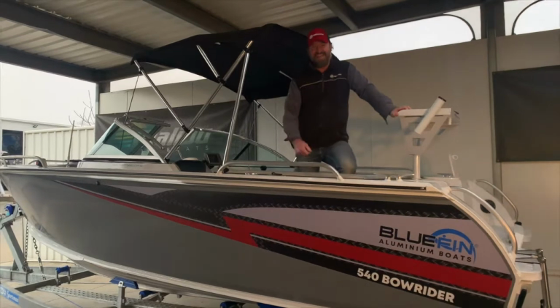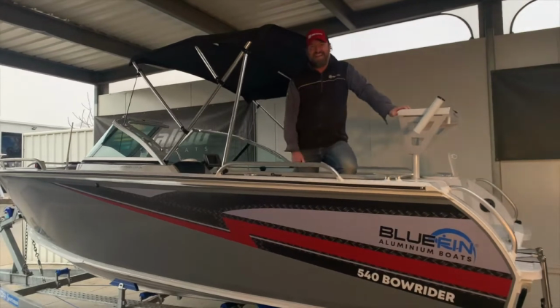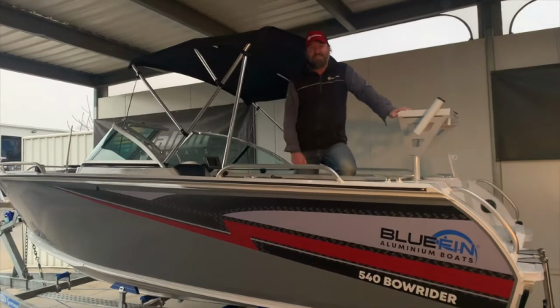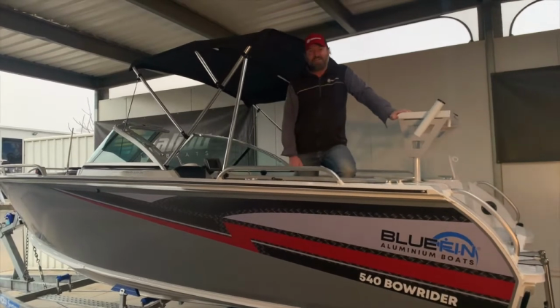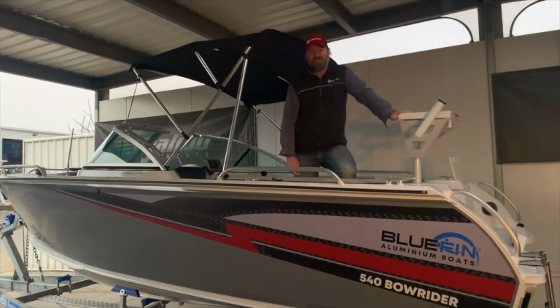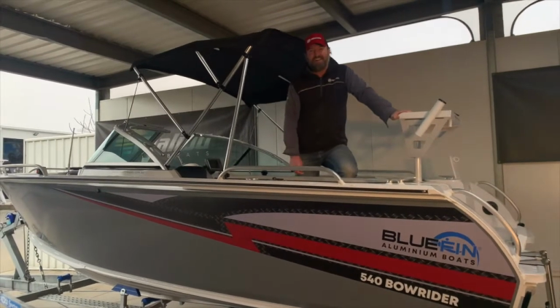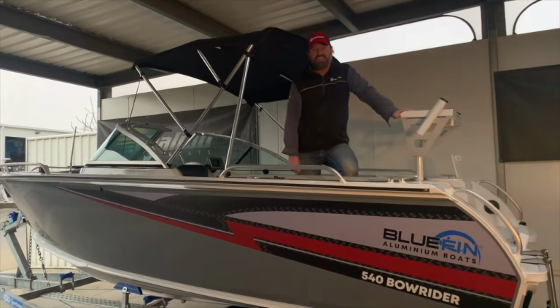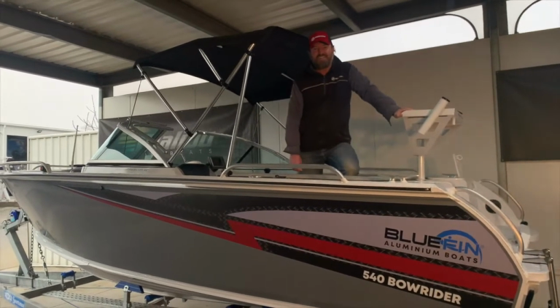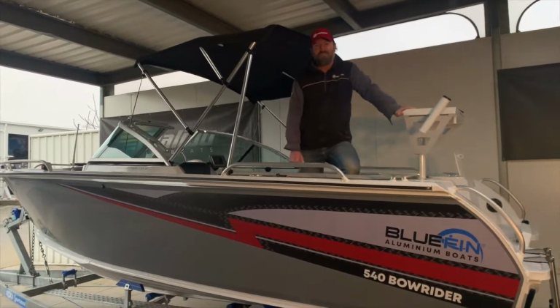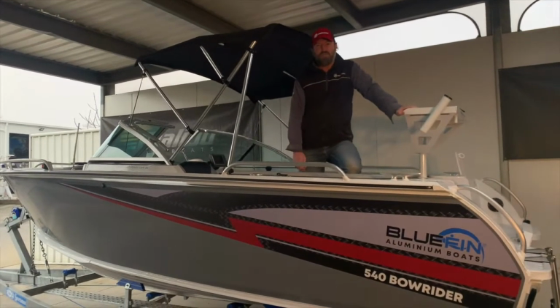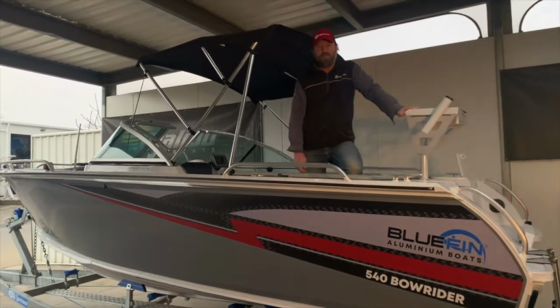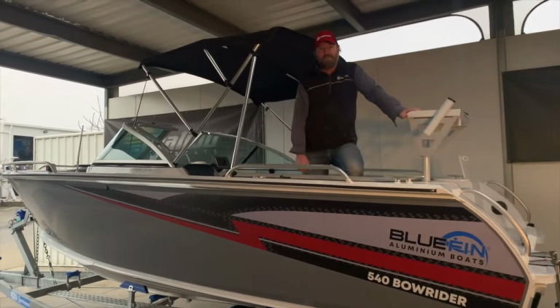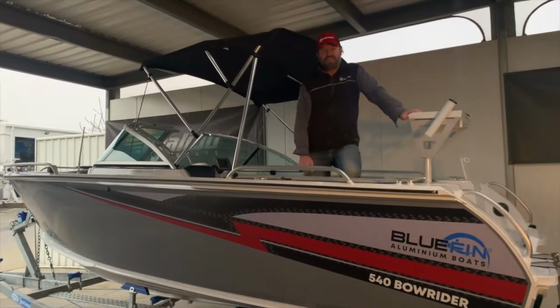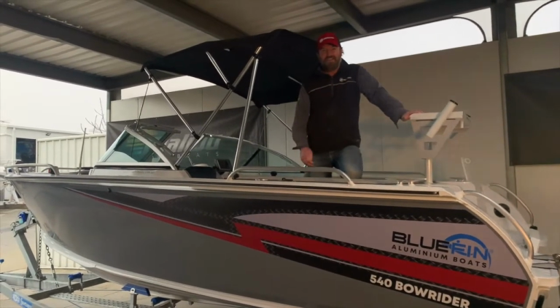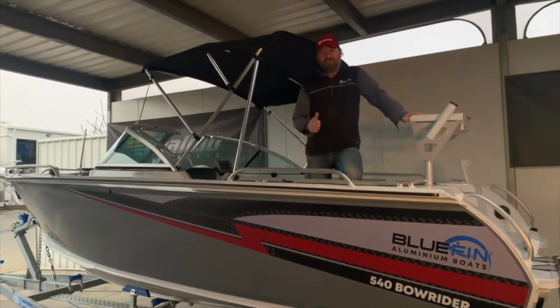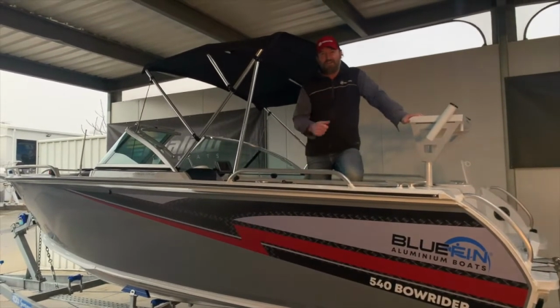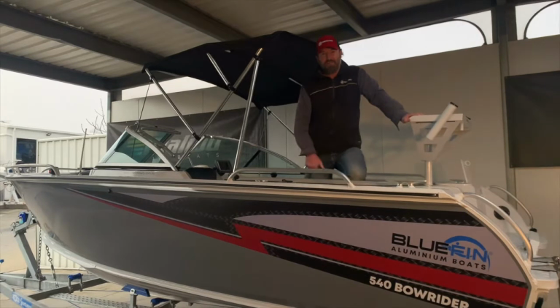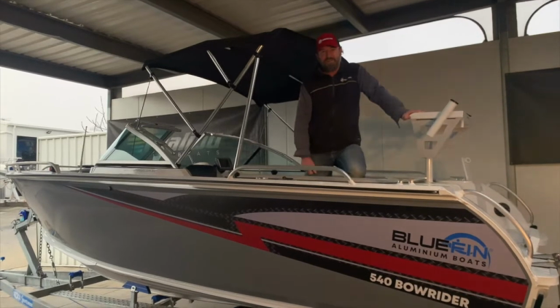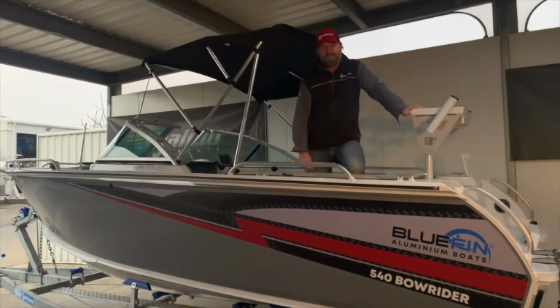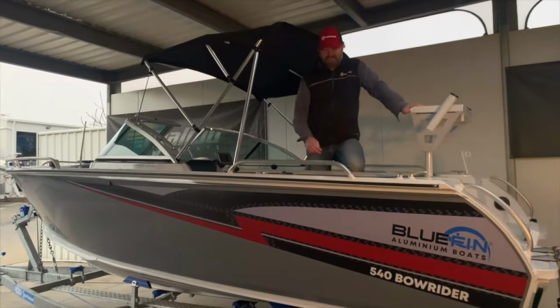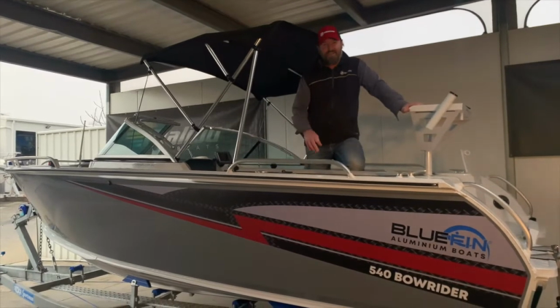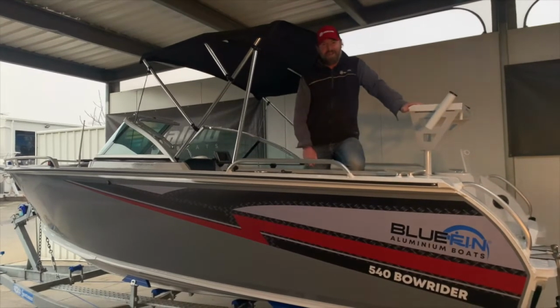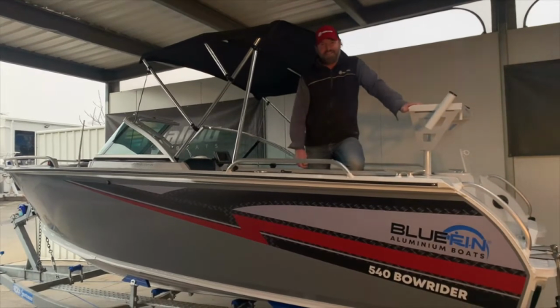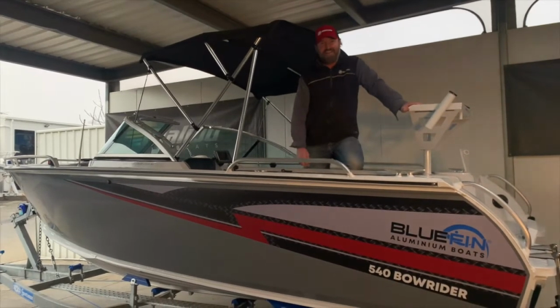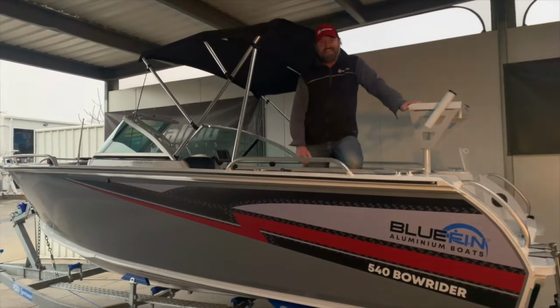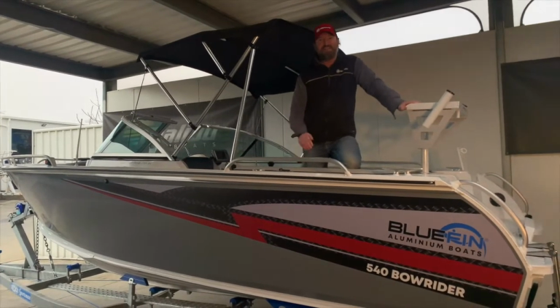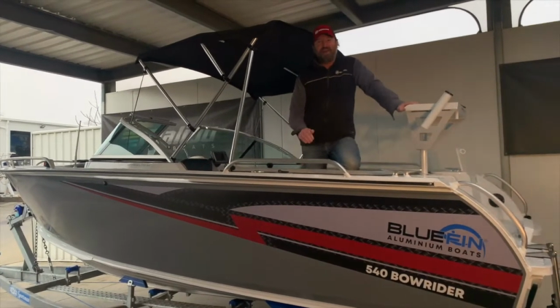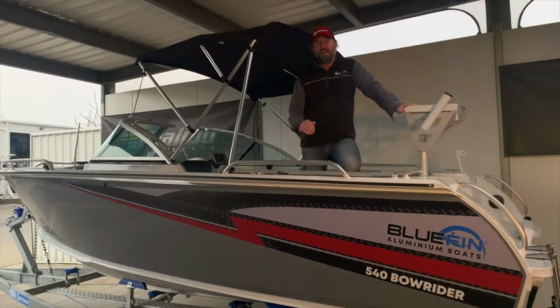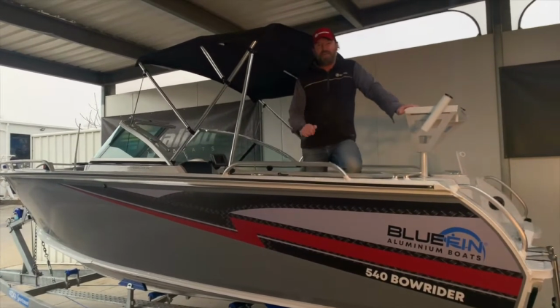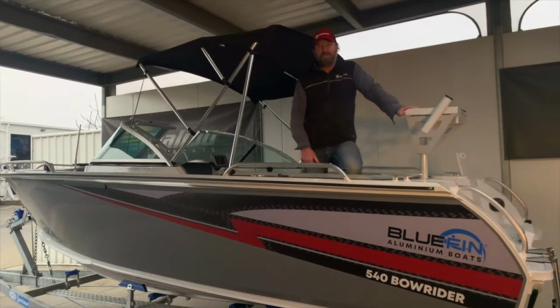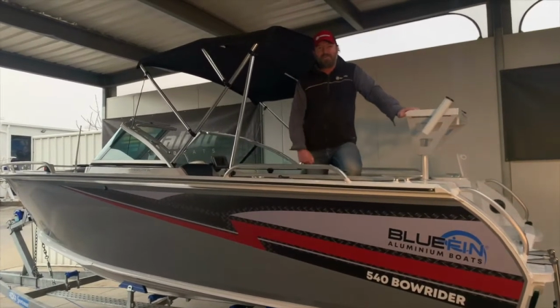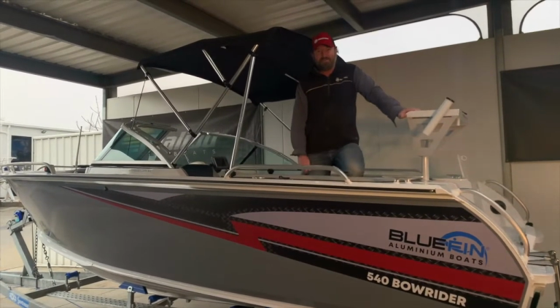Hello, welcome to Regal Marina — this year's virtual Melbourne Boat Show. I'm having a look at Bluefin boats and I'm currently standing in the Bowrider 5.4m.